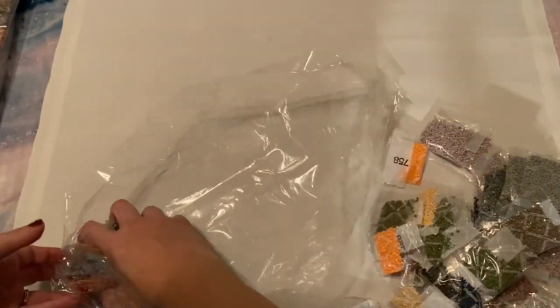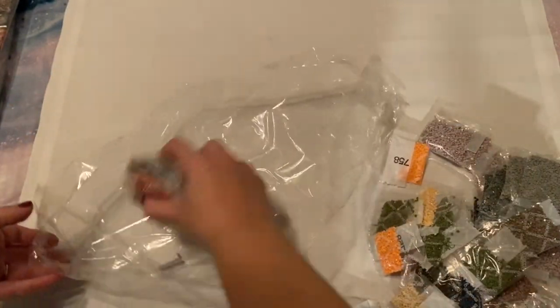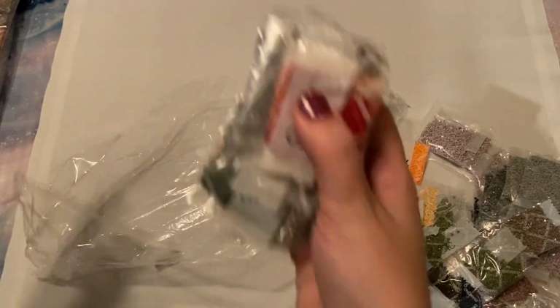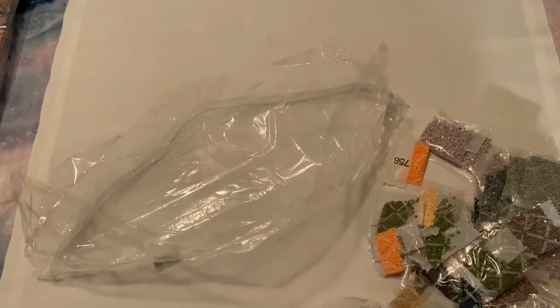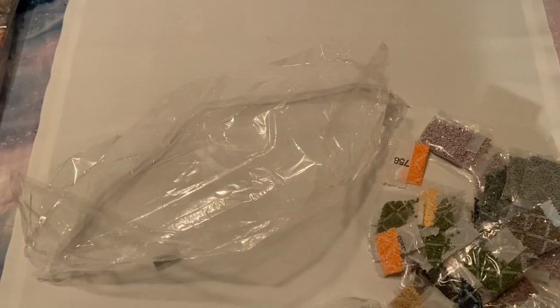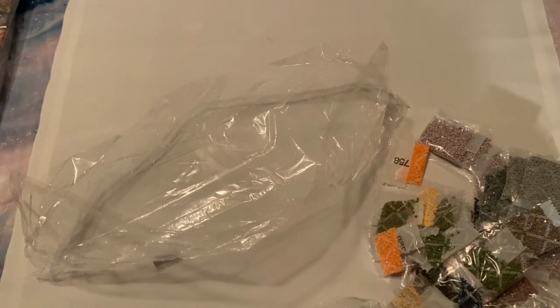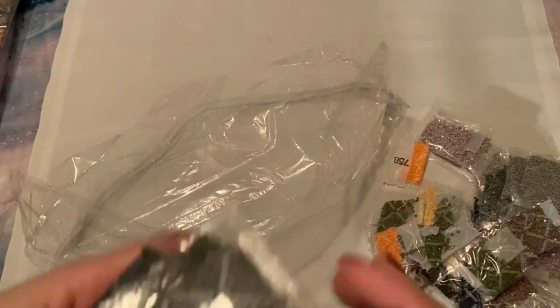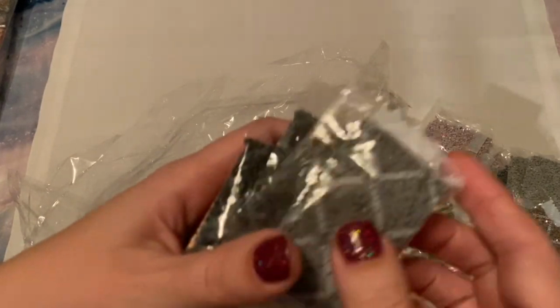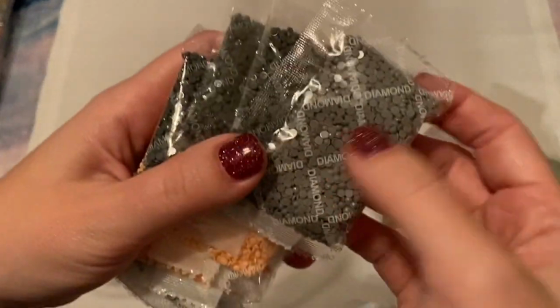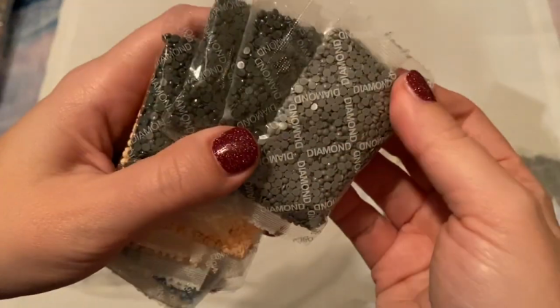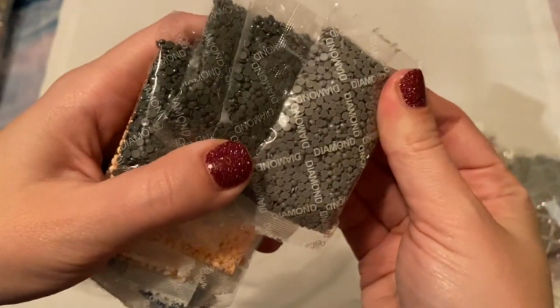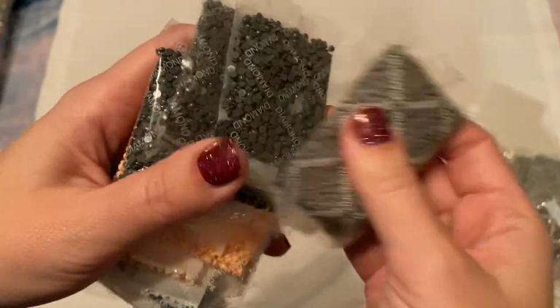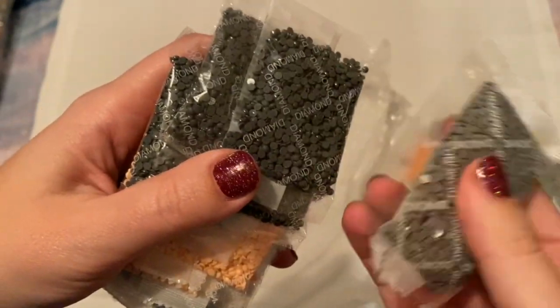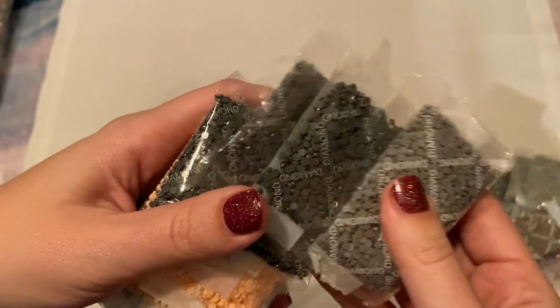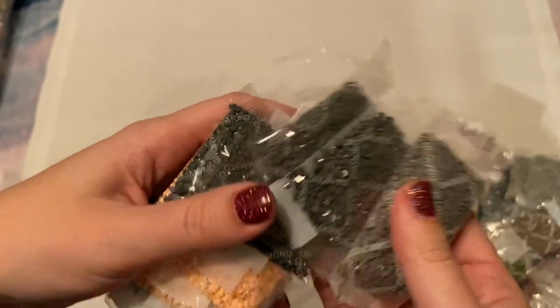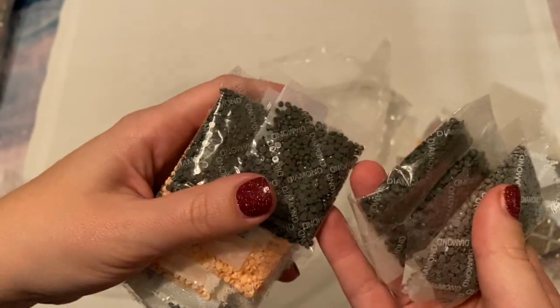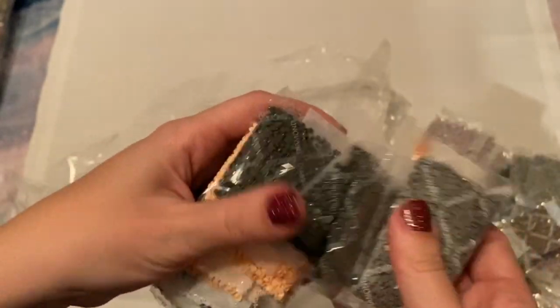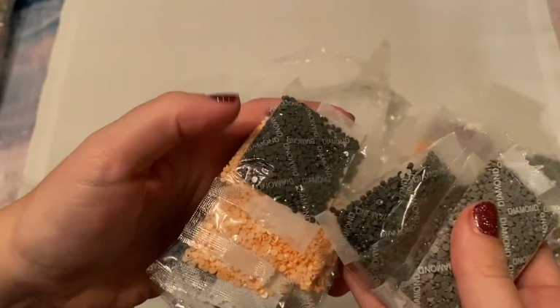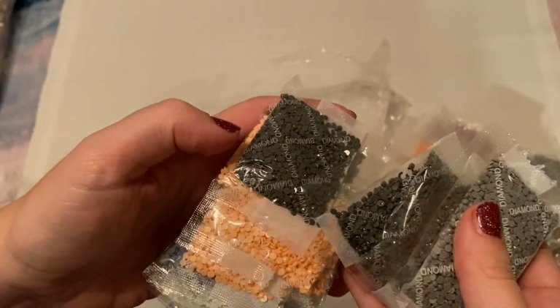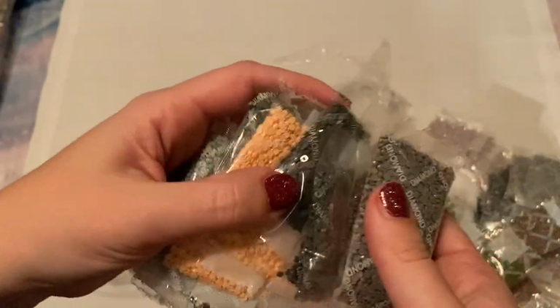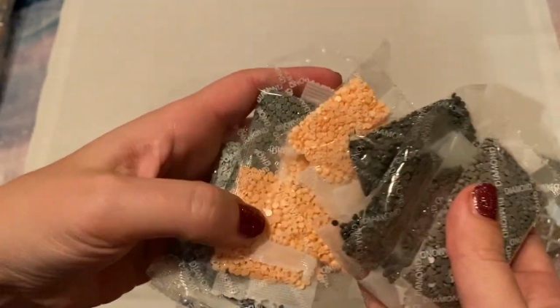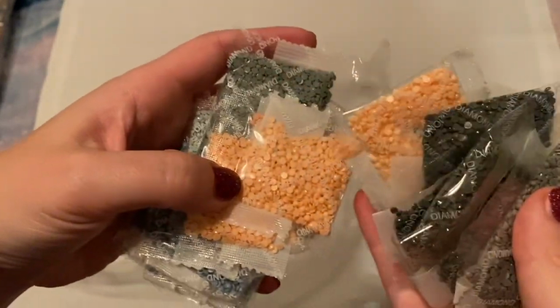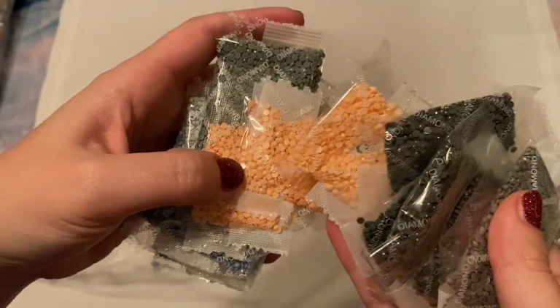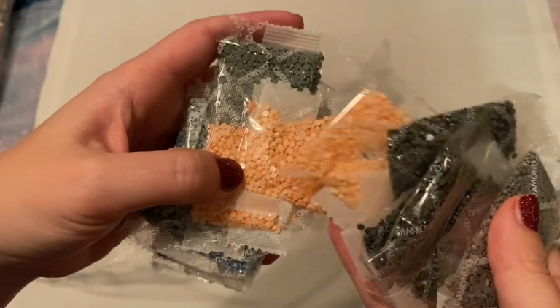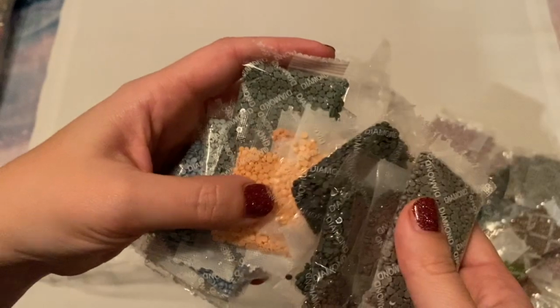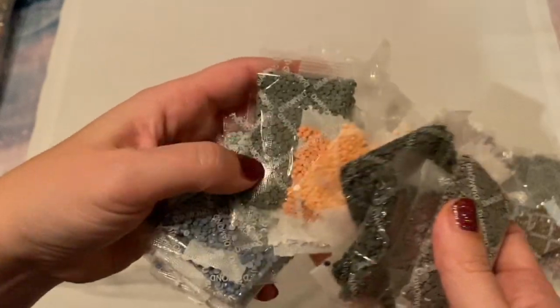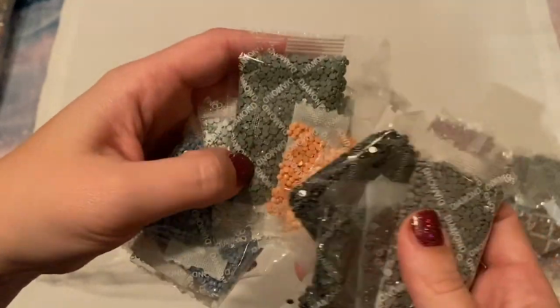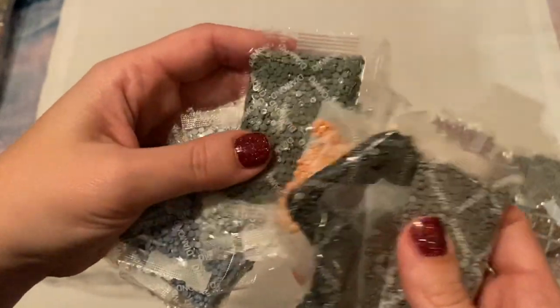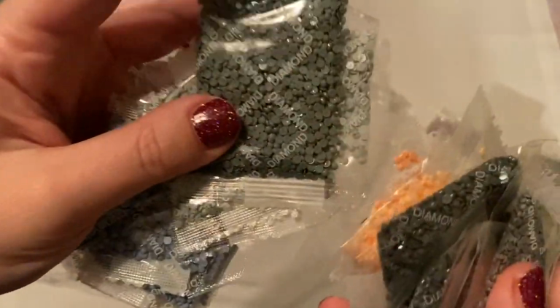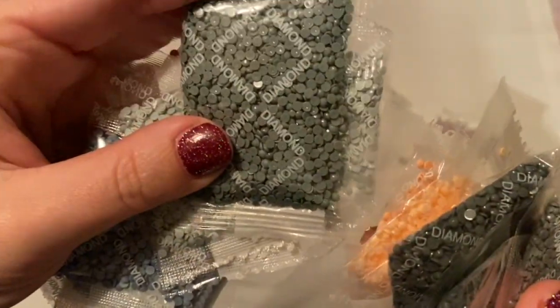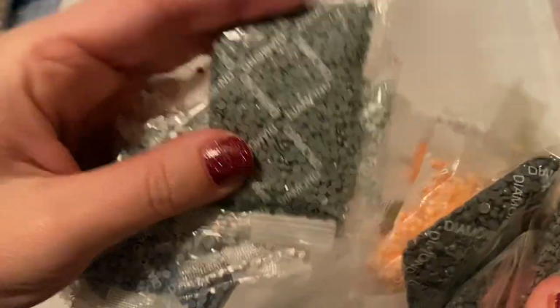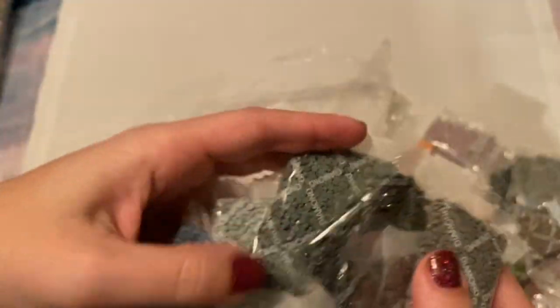I would be very interested to try a kit with square drills from them. I already have my second order in since they take some time — I was too excited and placed my second order before I even got this one. Maybe when I place my third order I might try some squares just to see what the quality is like on those.